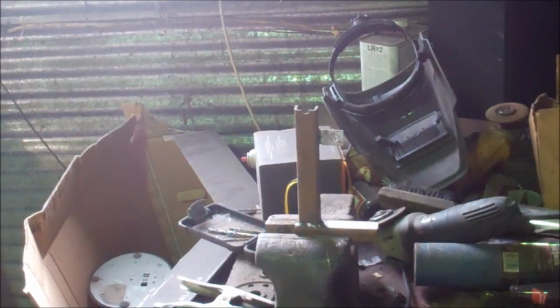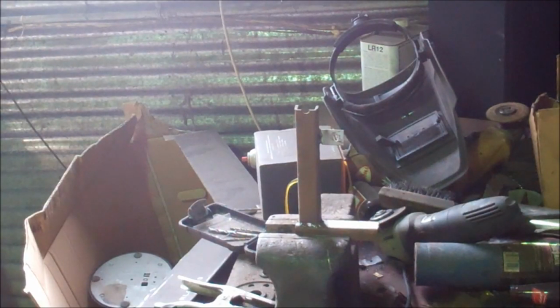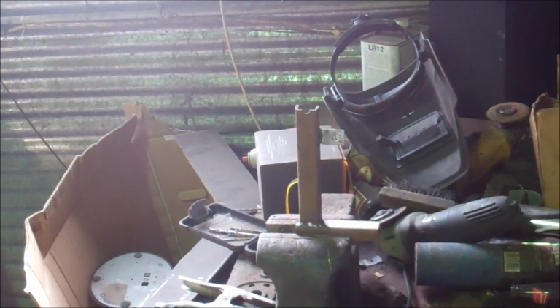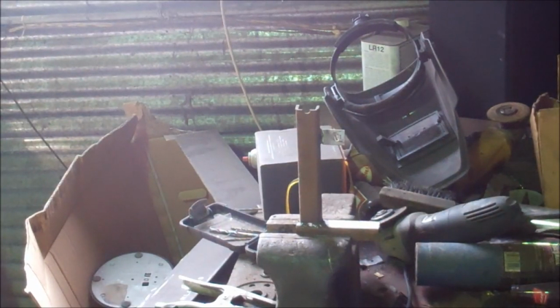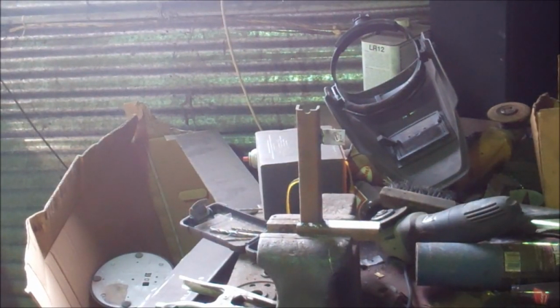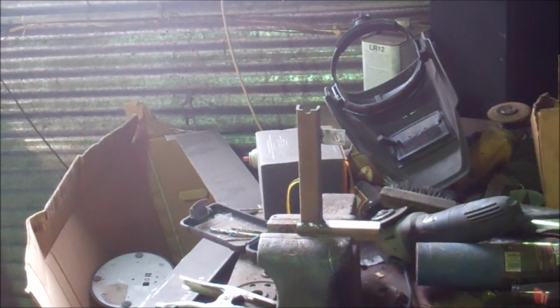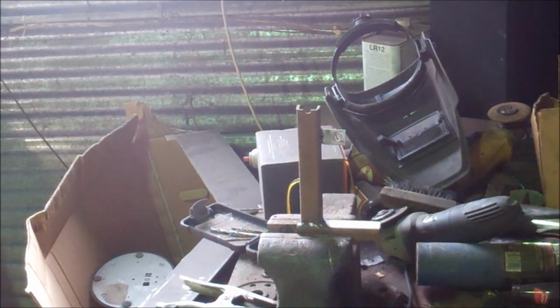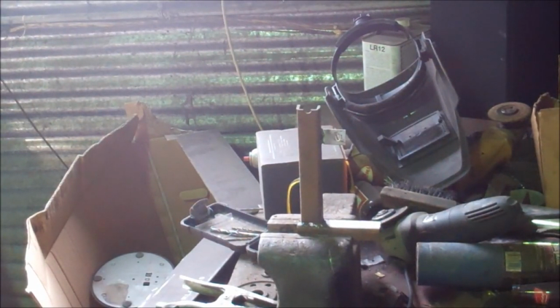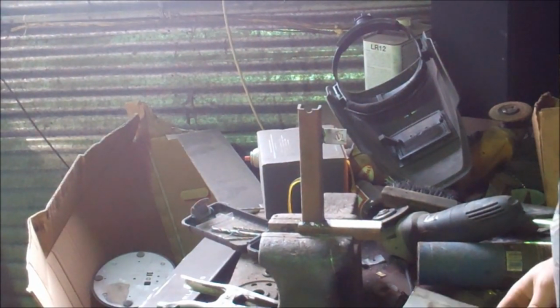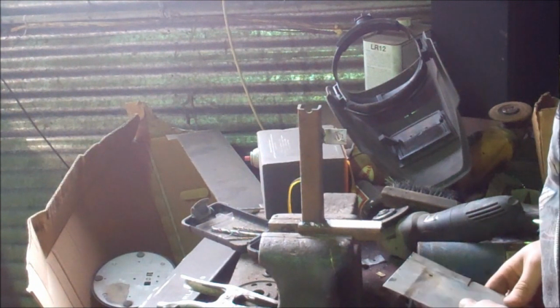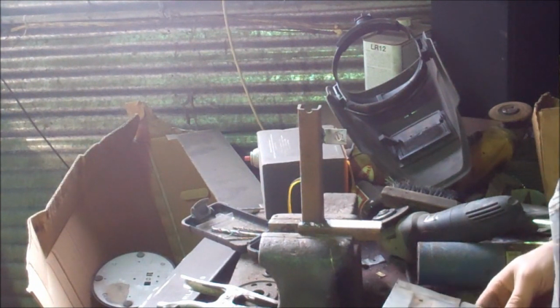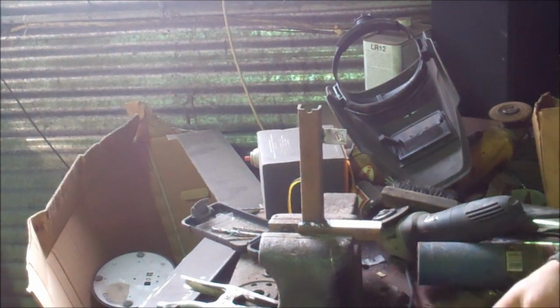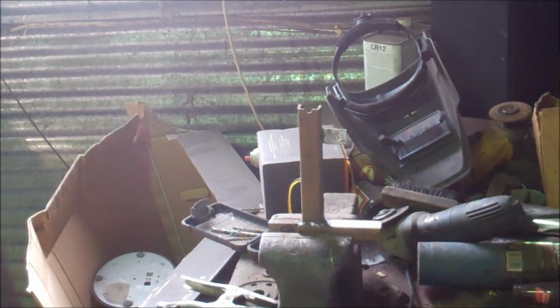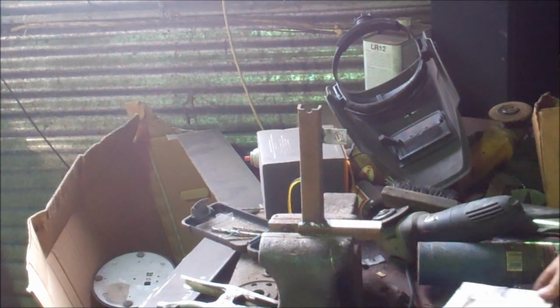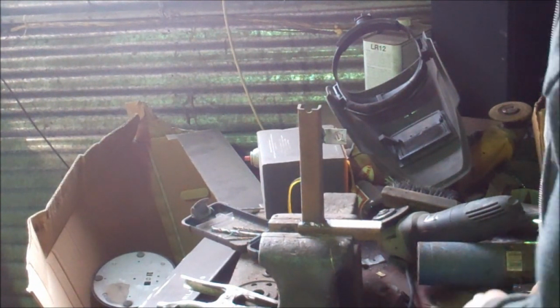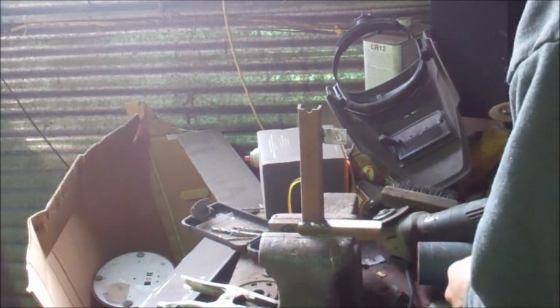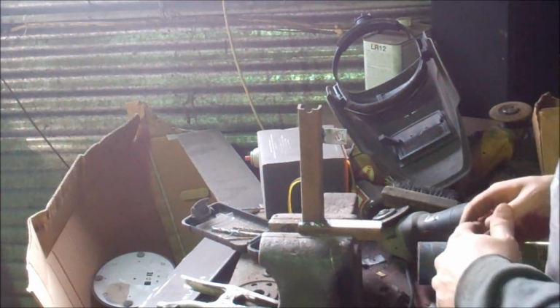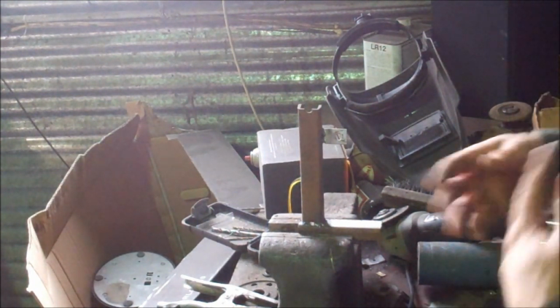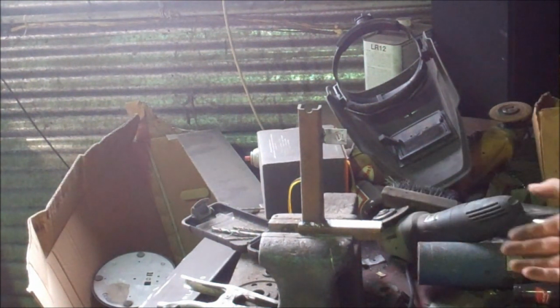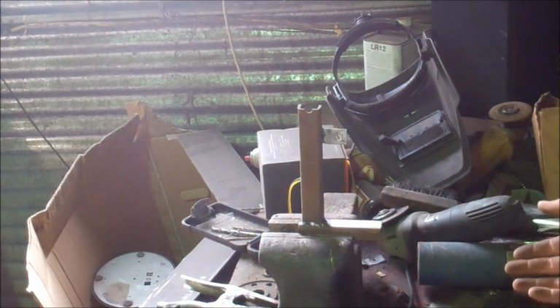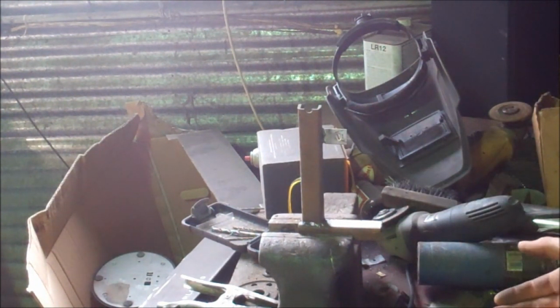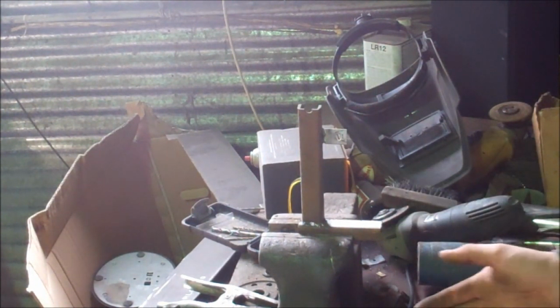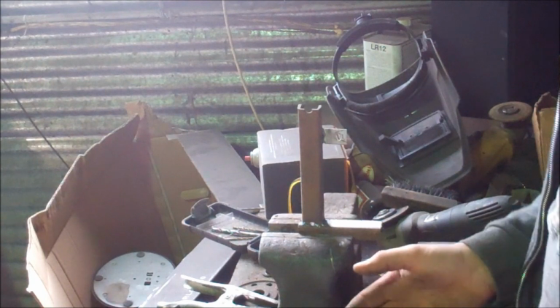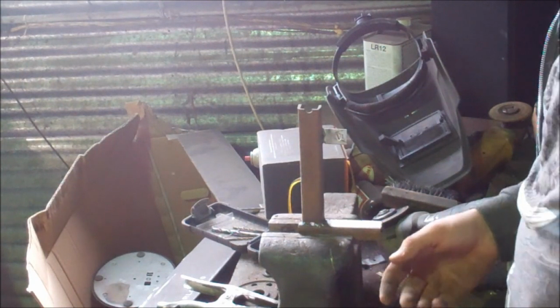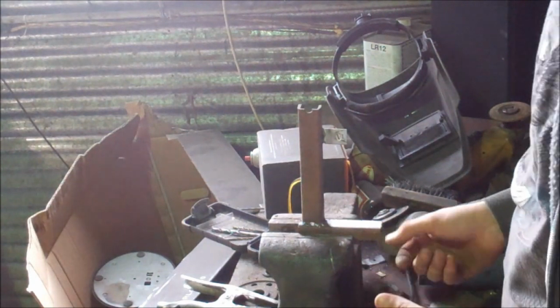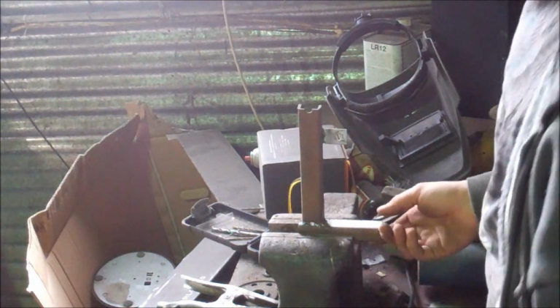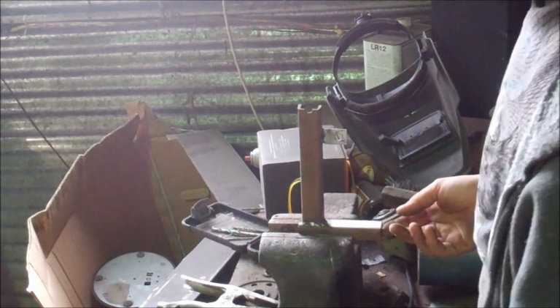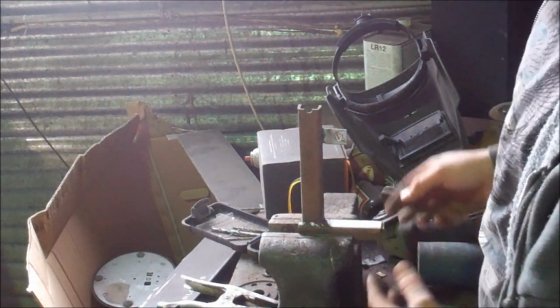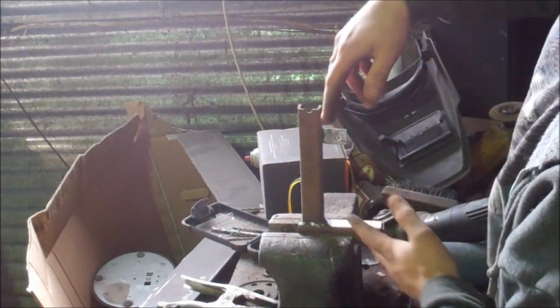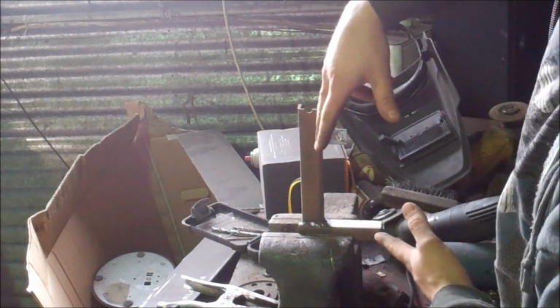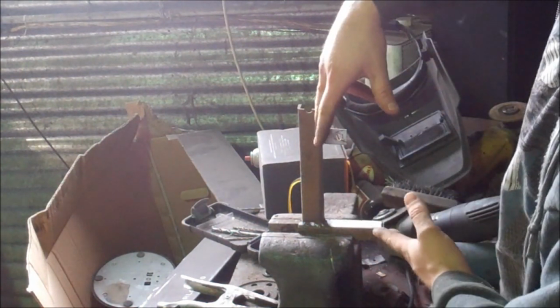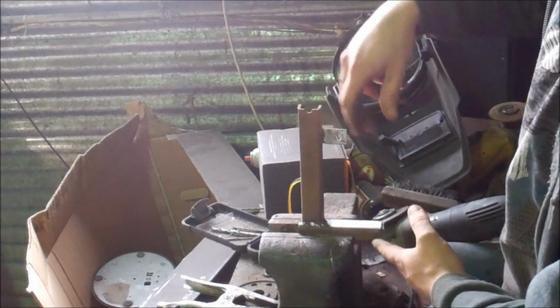Alrighty guys, welcome to my messy bench here. What I've done here is replicated Fearless Front's frame for his racing mower — basically just one corner here.